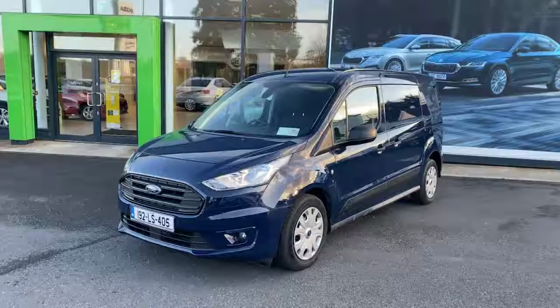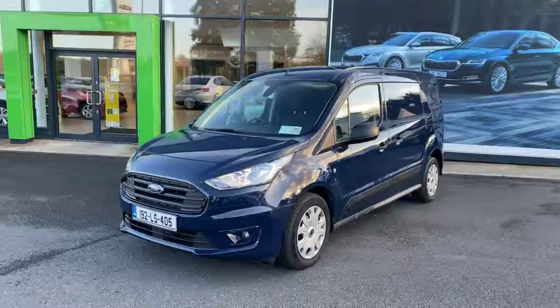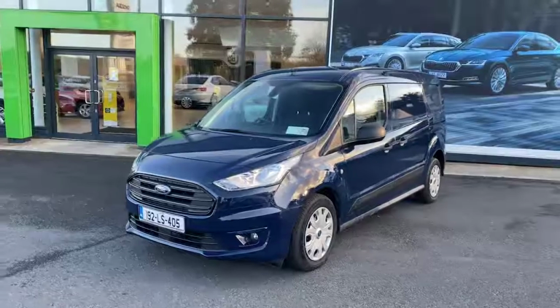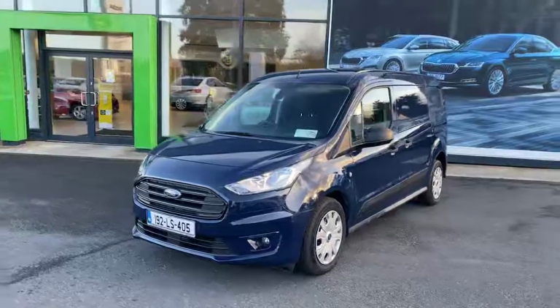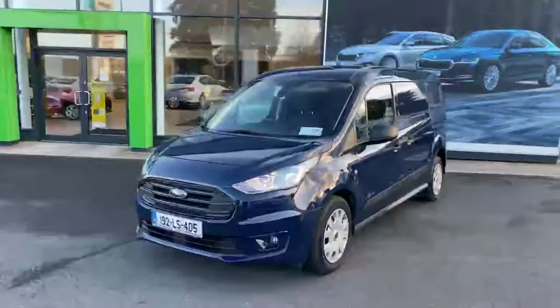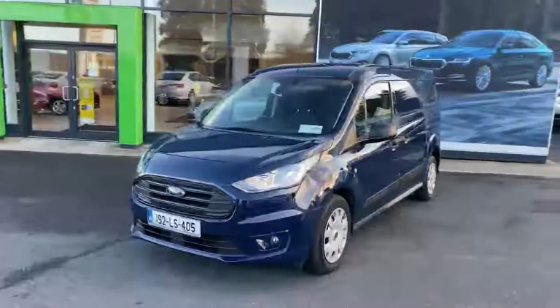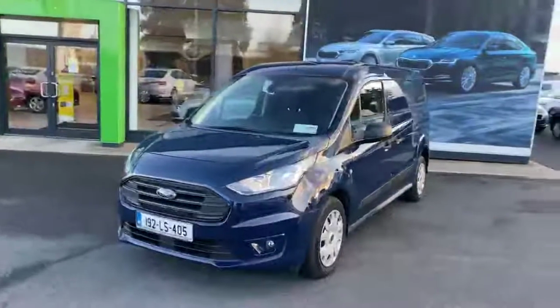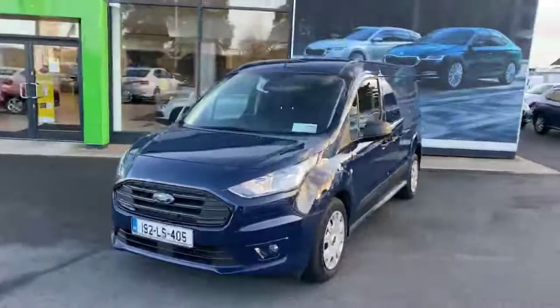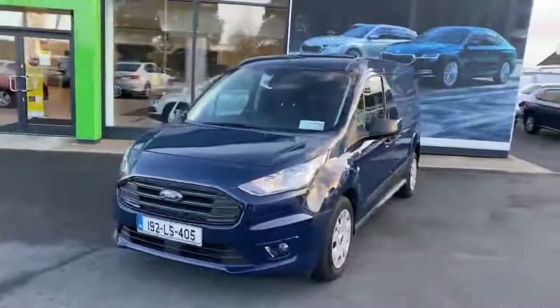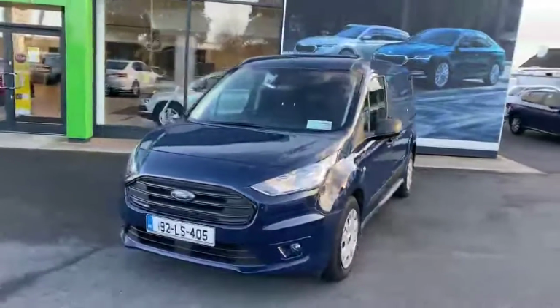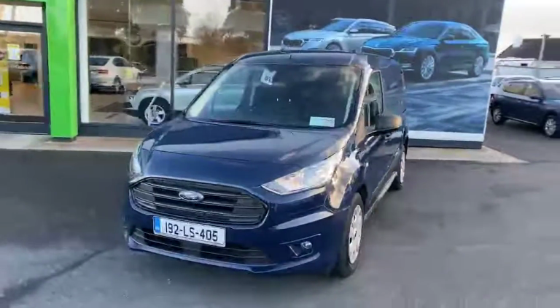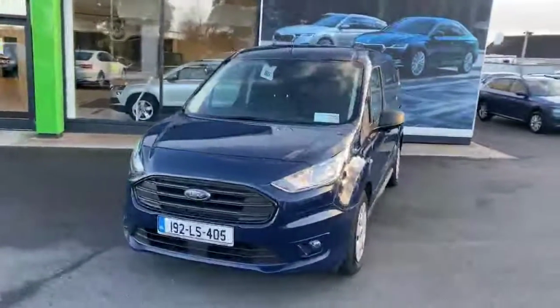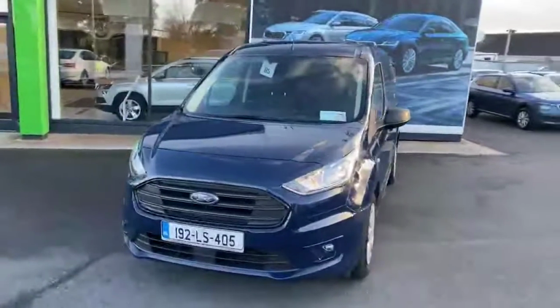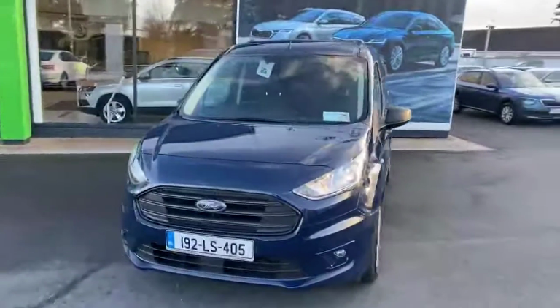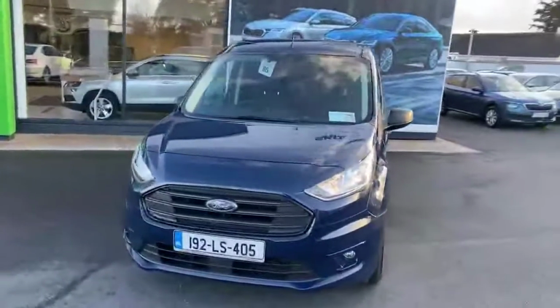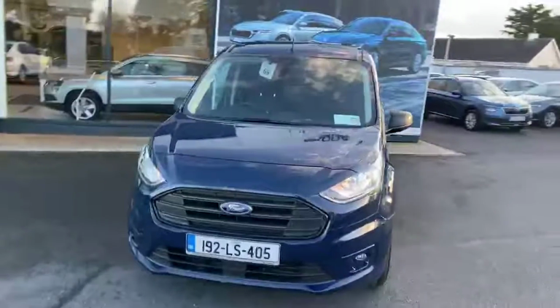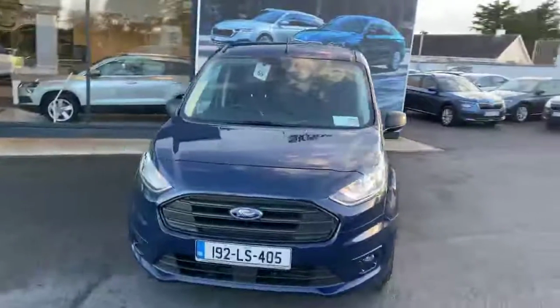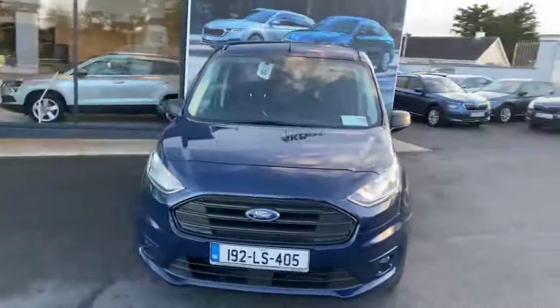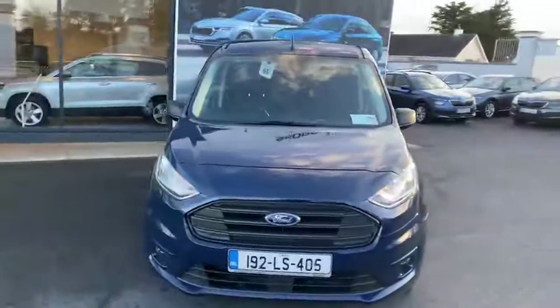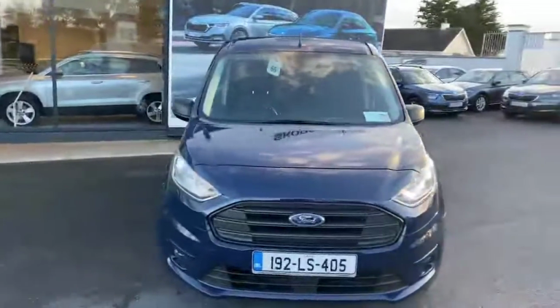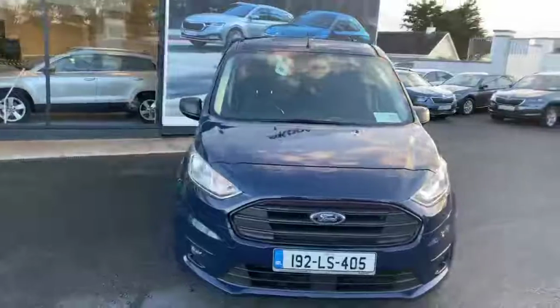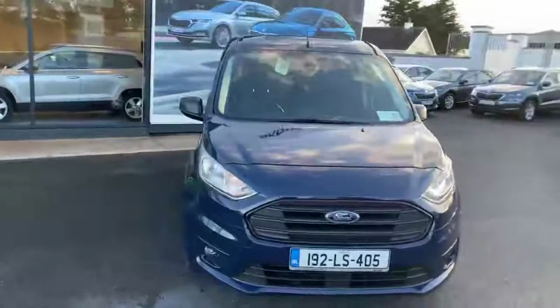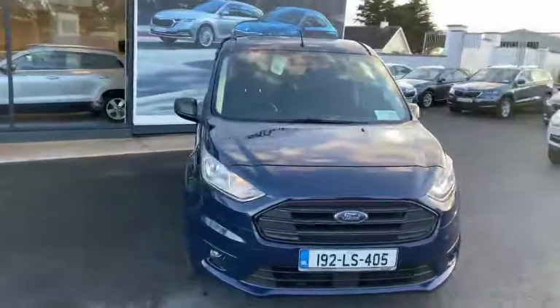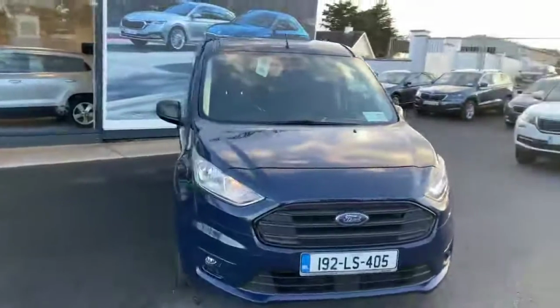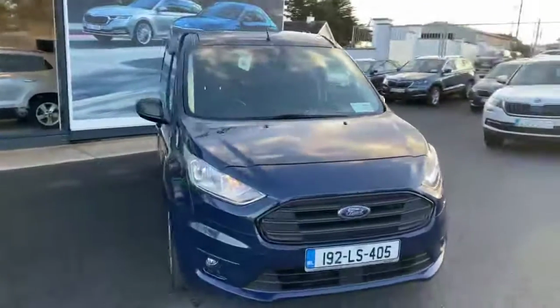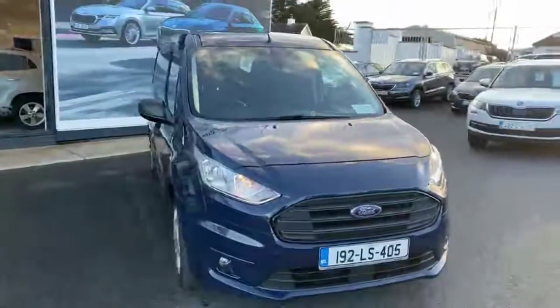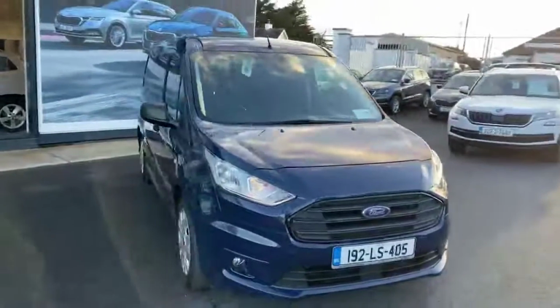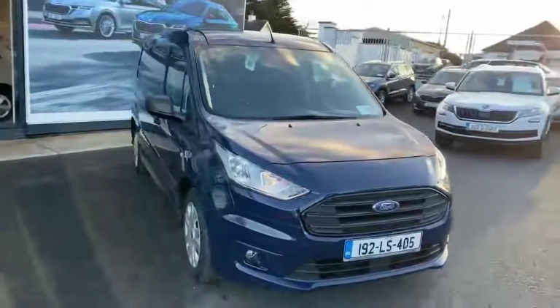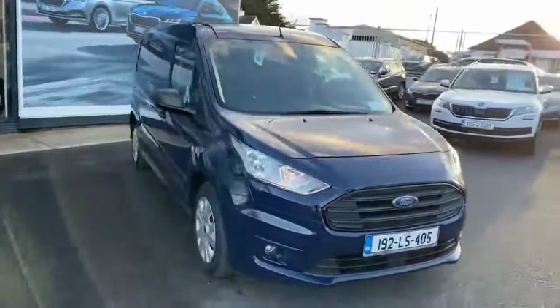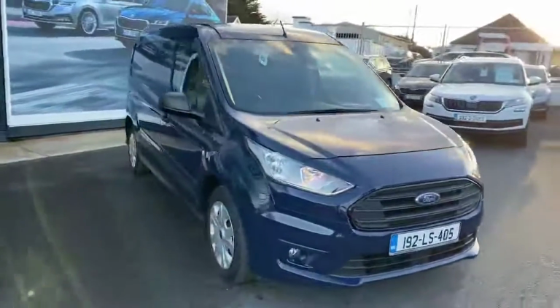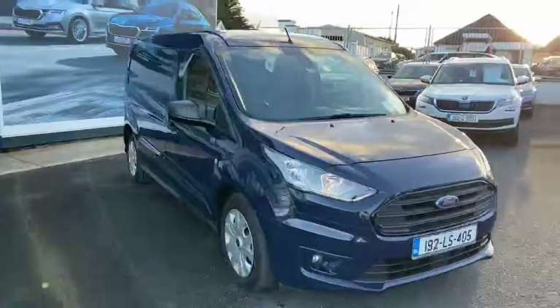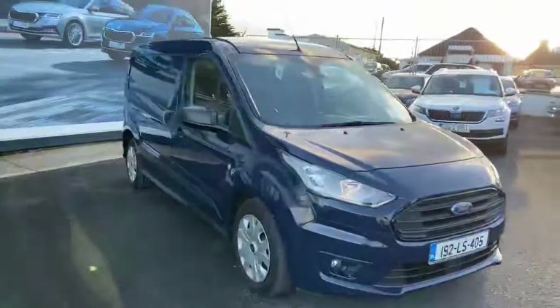Hi folks, Ben here from Bally British Motors. I just want to show you through our 2019 Ford Transit Connect — long wheelbase, 1.5 diesel.